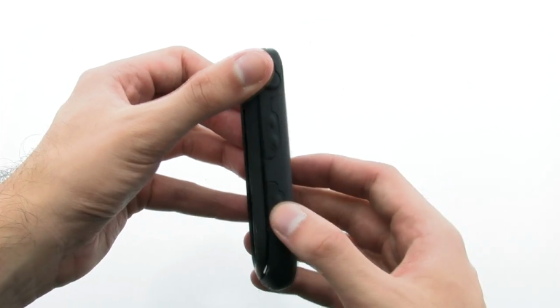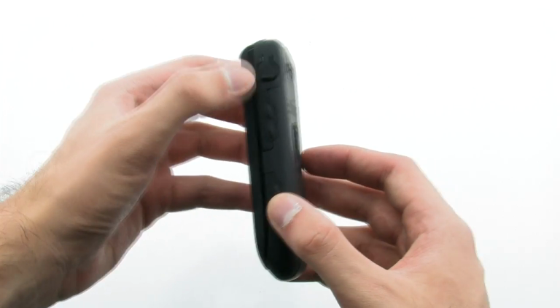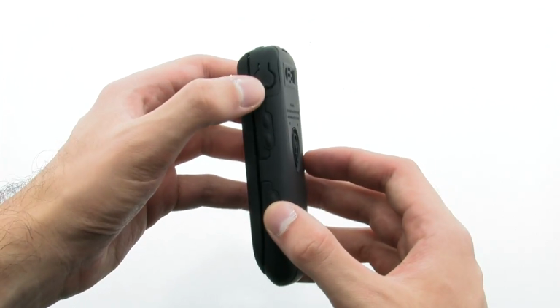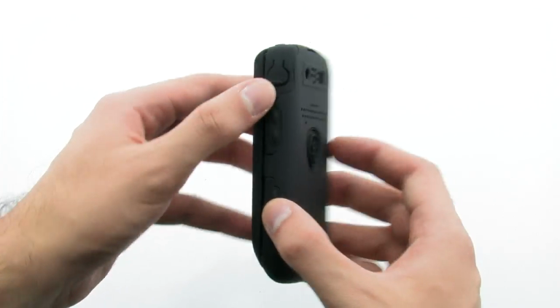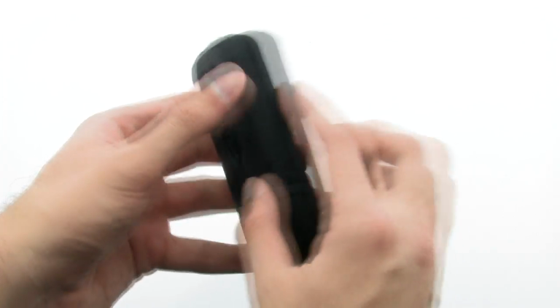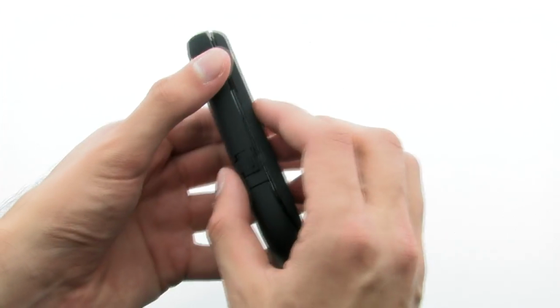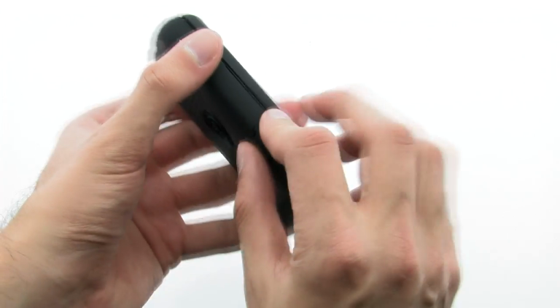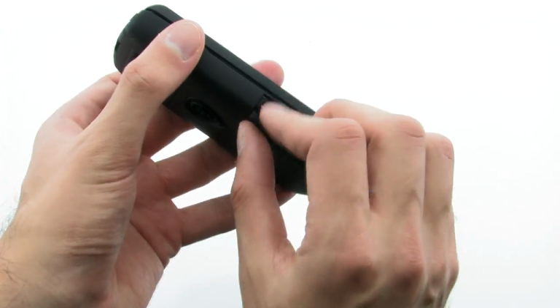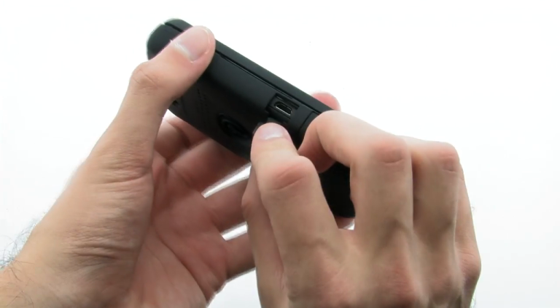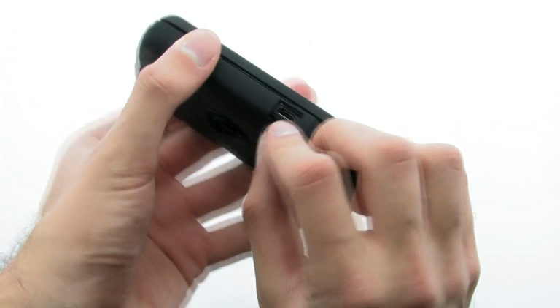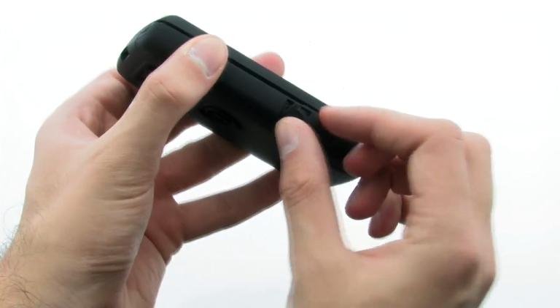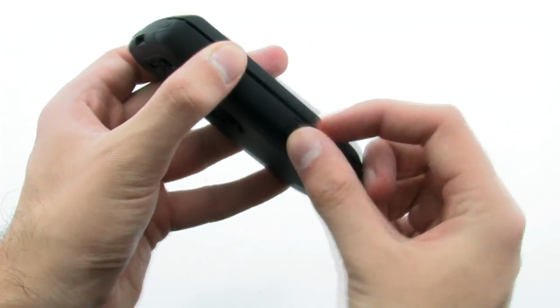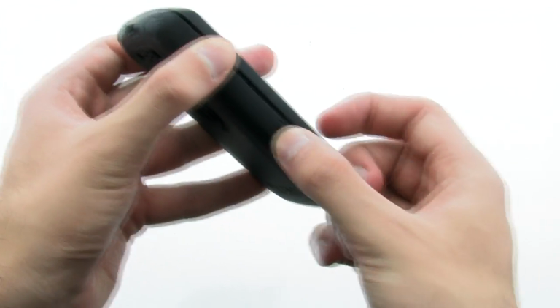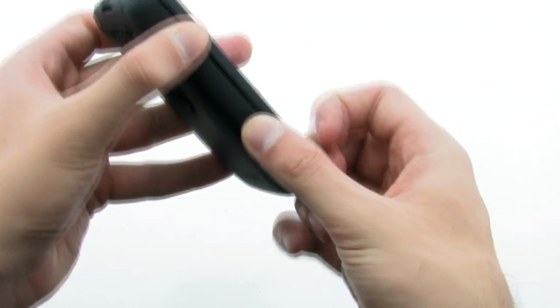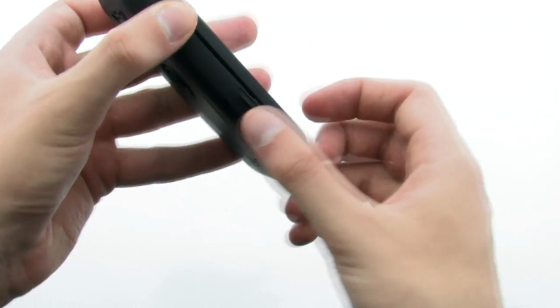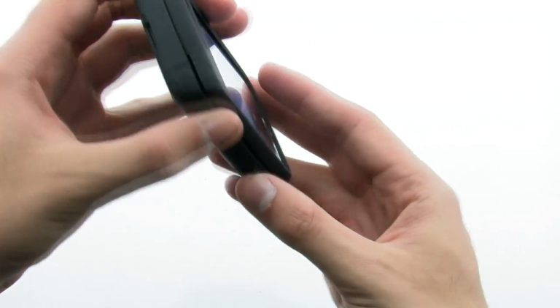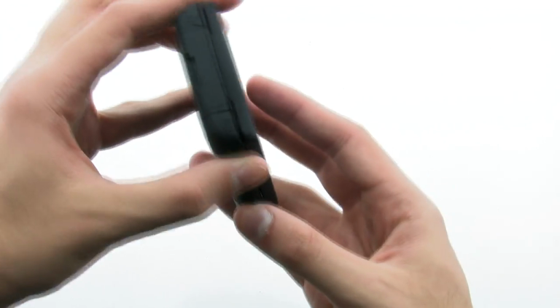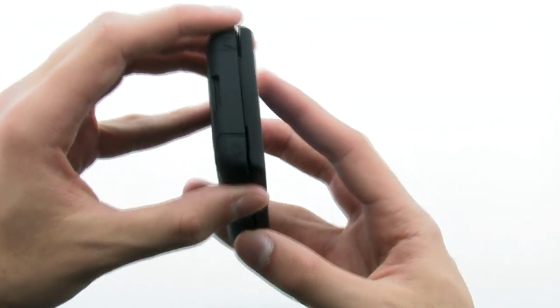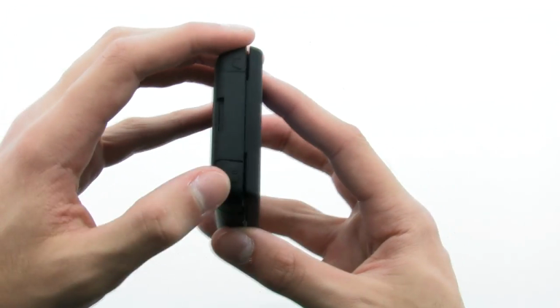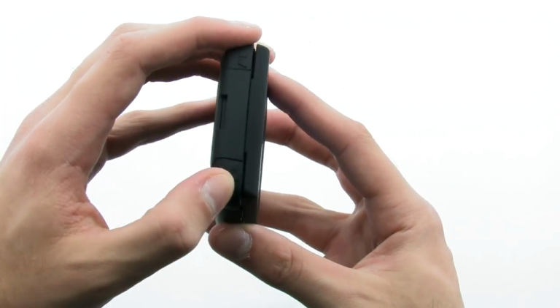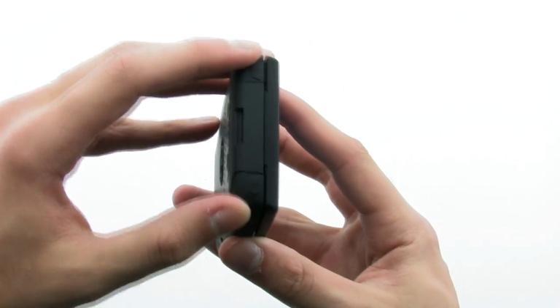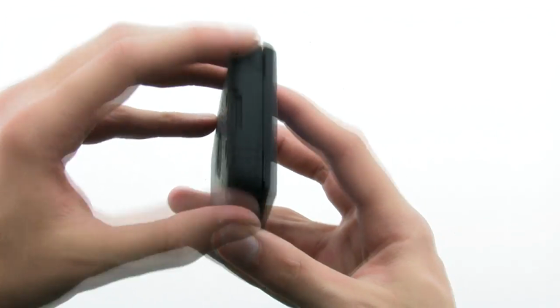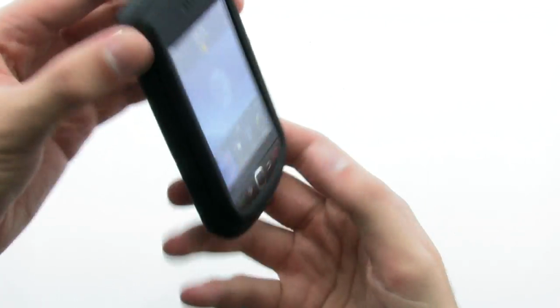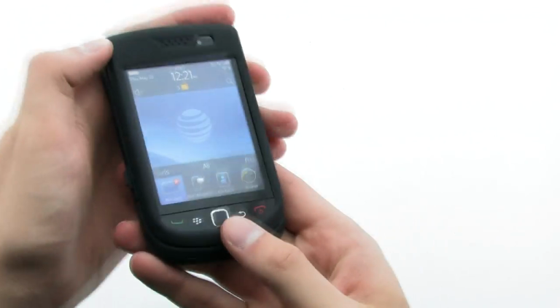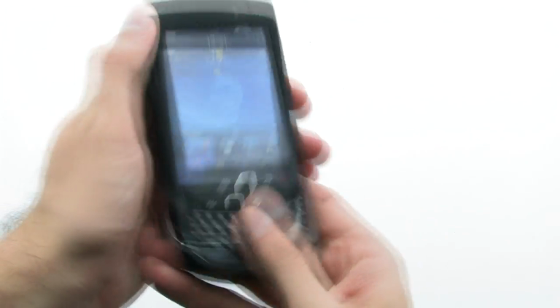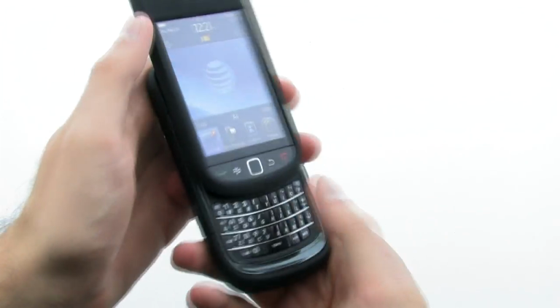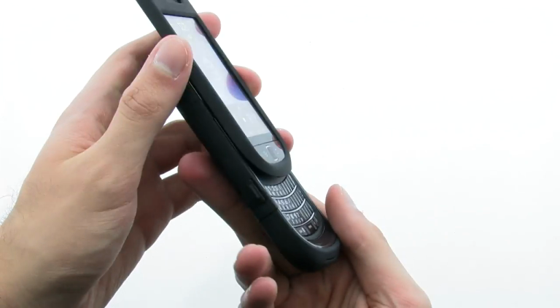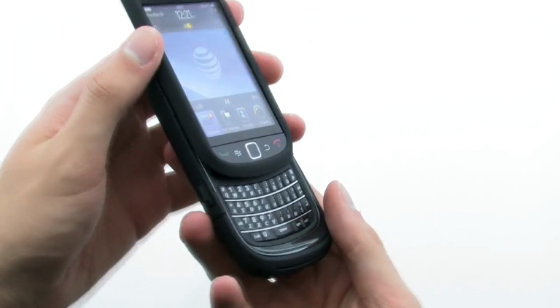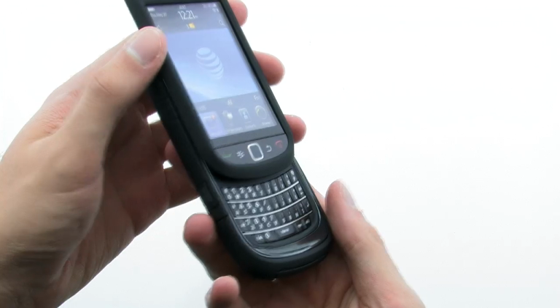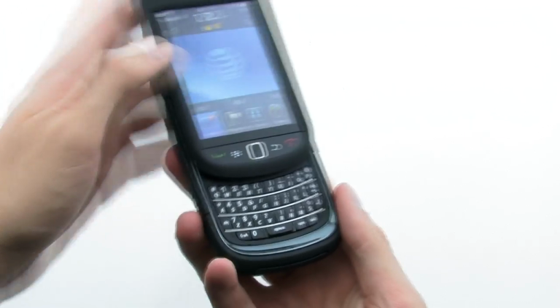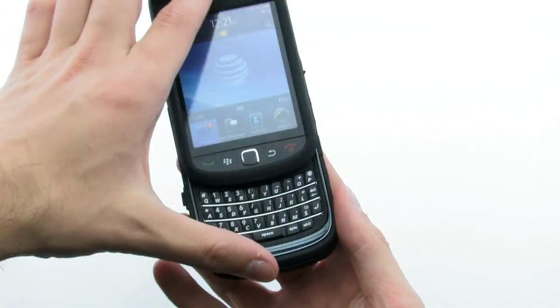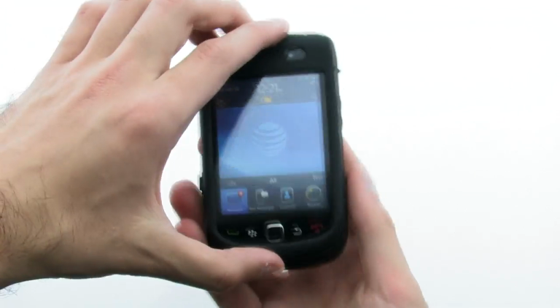The Aegis series case ensures that your device is protected from scratches, drop, and even dust and dirt thanks to the plugs for the ports. The Trident Aegis series case for the BlackBerry Torch.